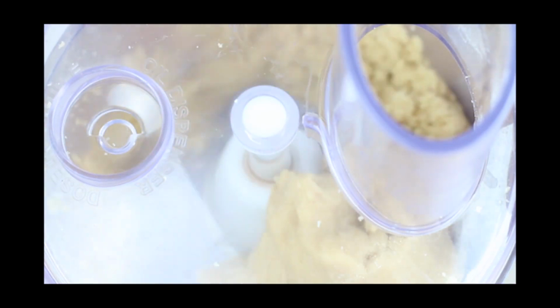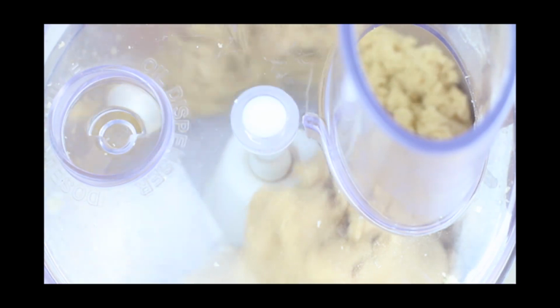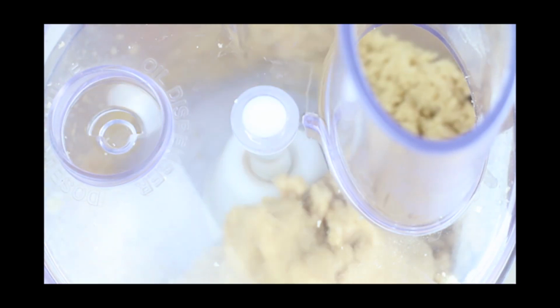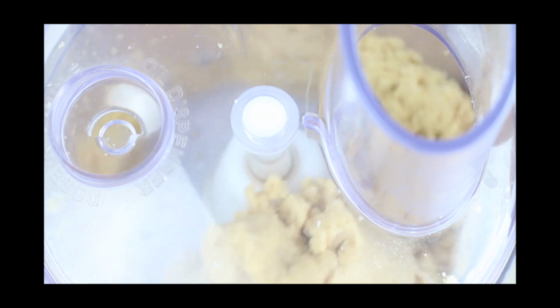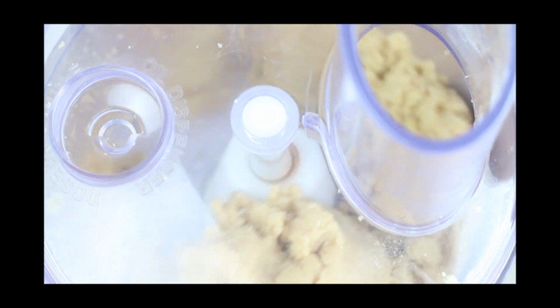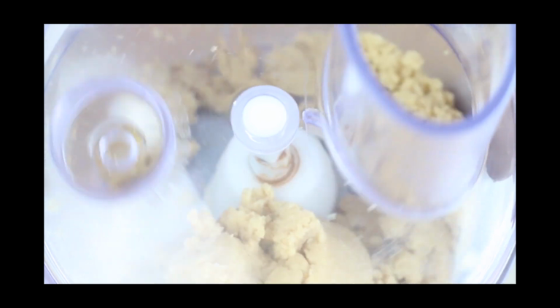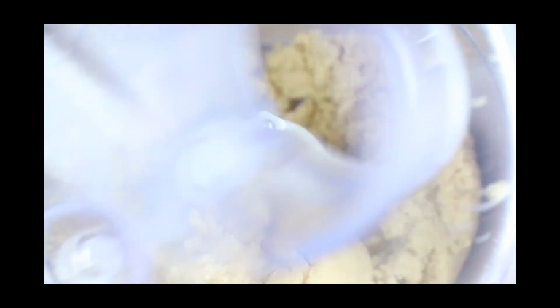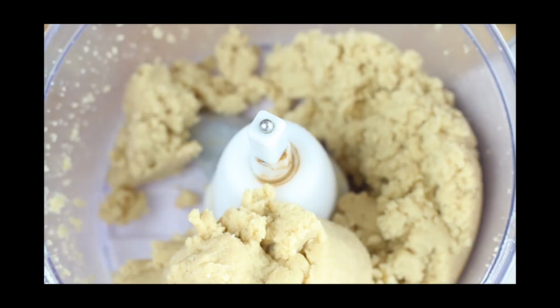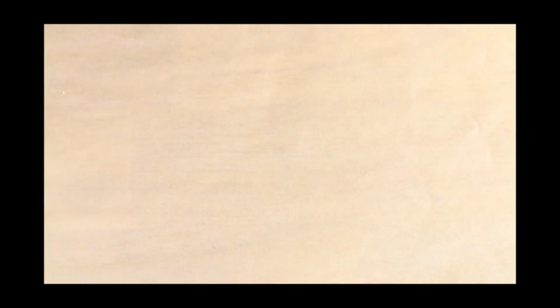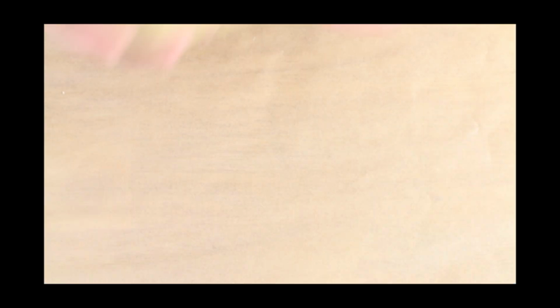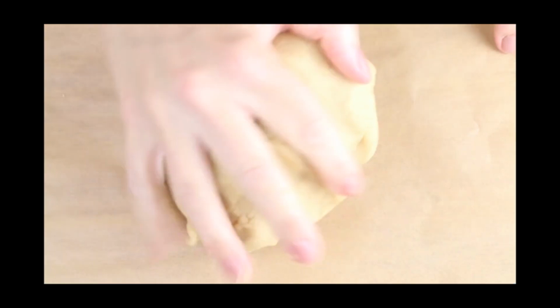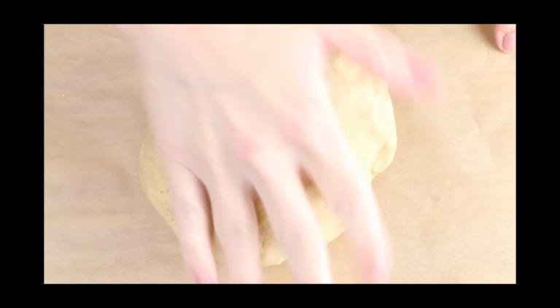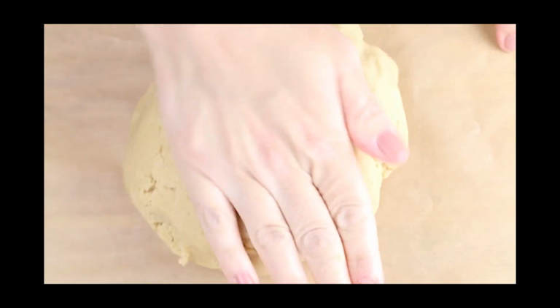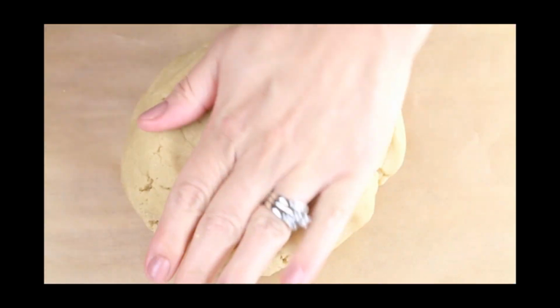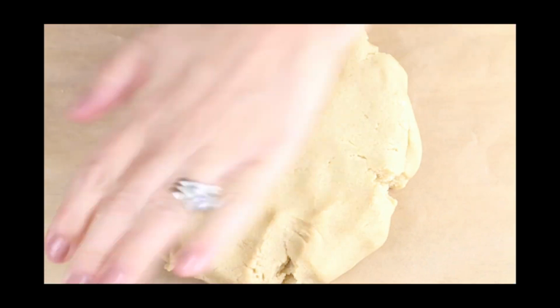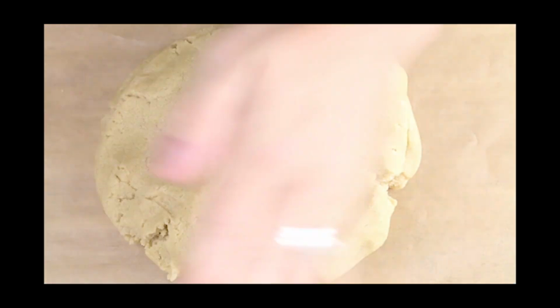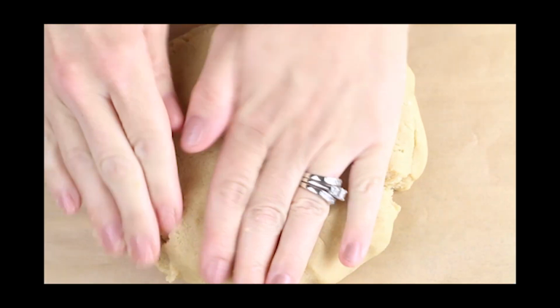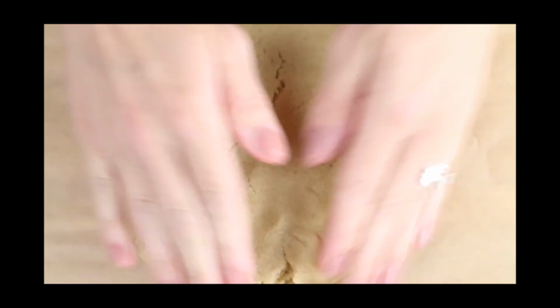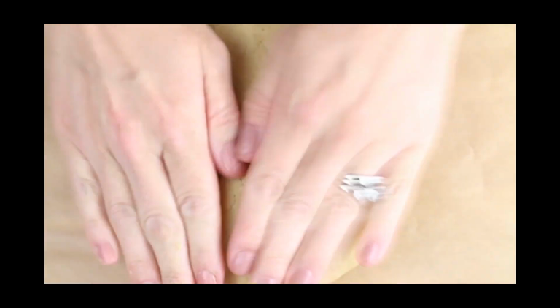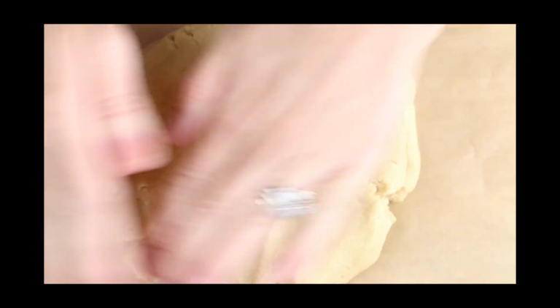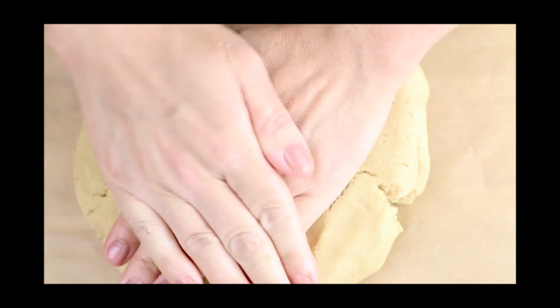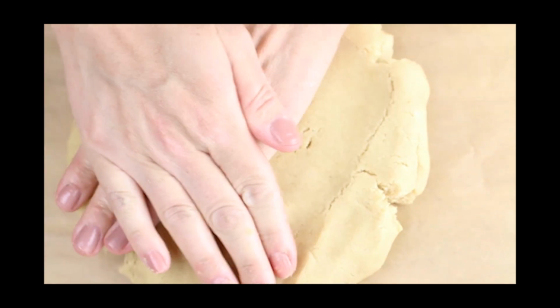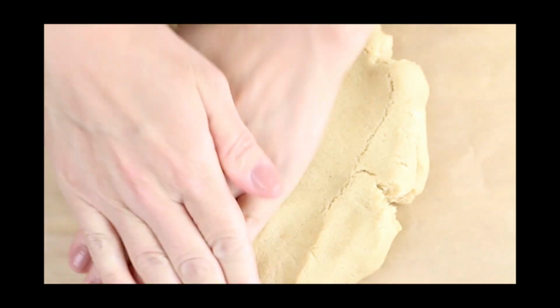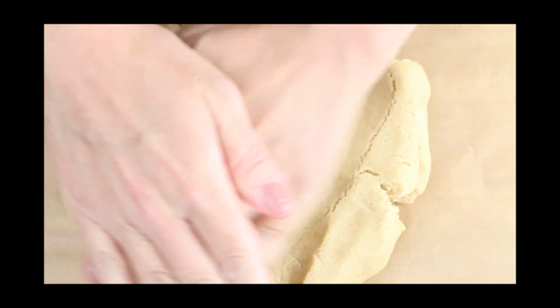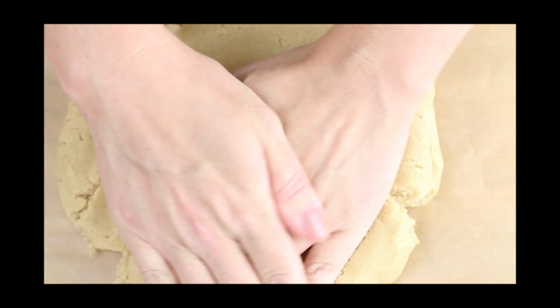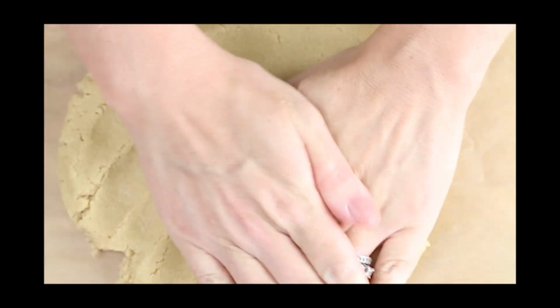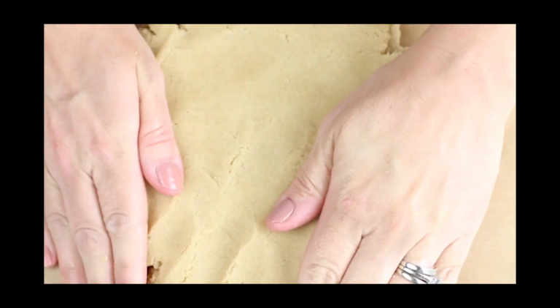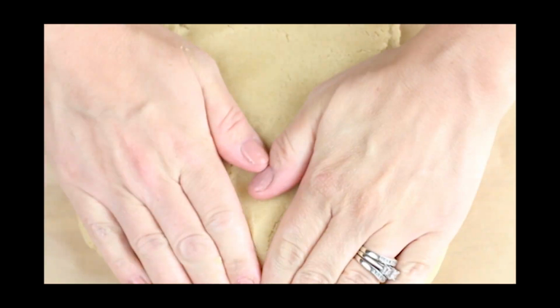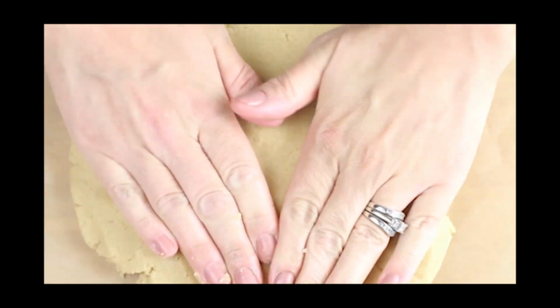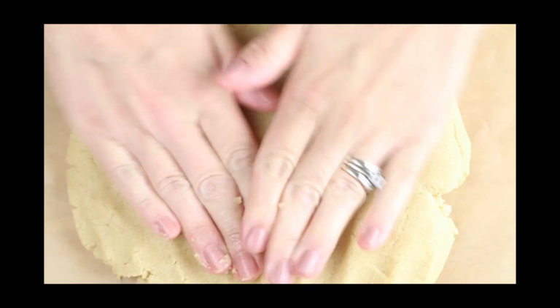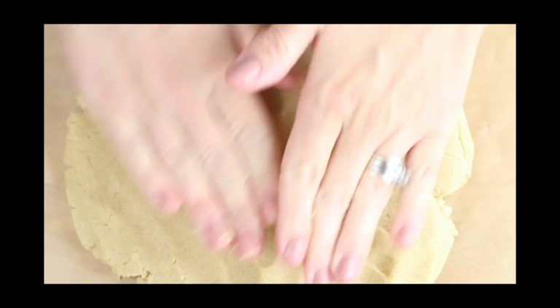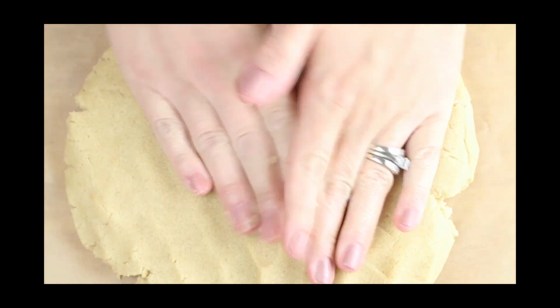Look, there's a nice dough ball right there. Press the dough out onto parchment paper until it forms a 1-inch thick disc, then refrigerate it for 30 minutes.